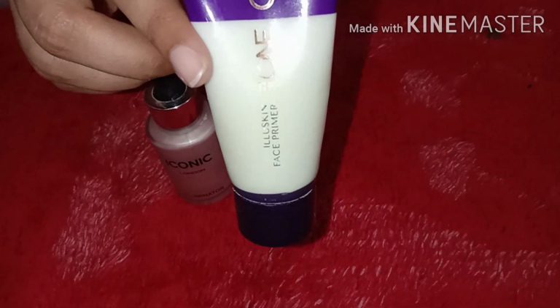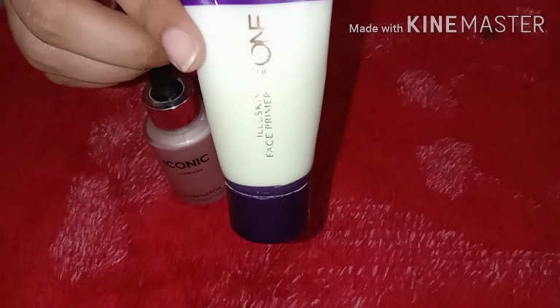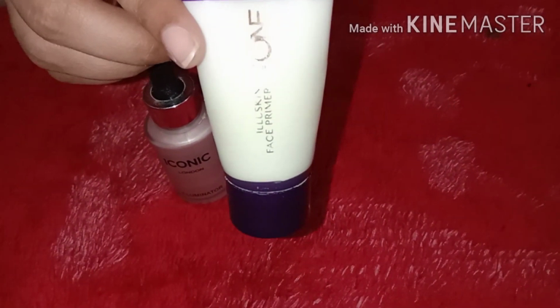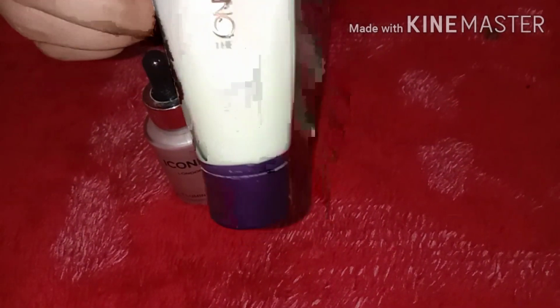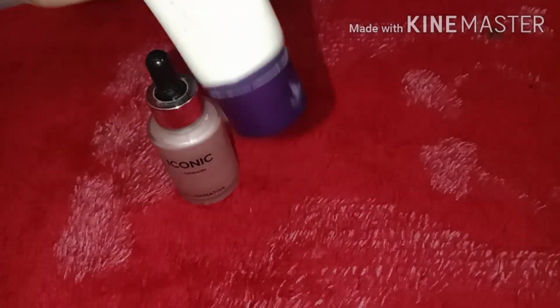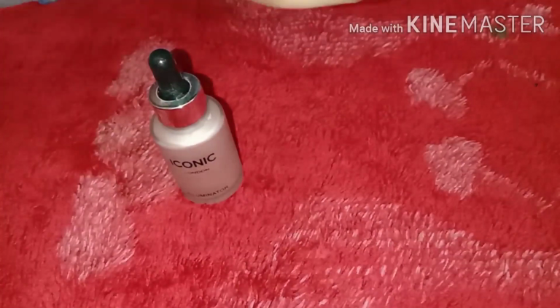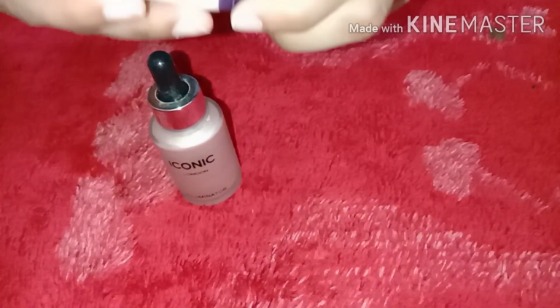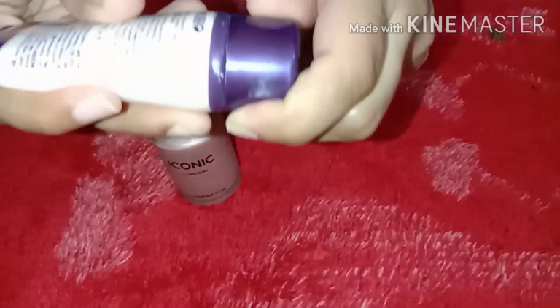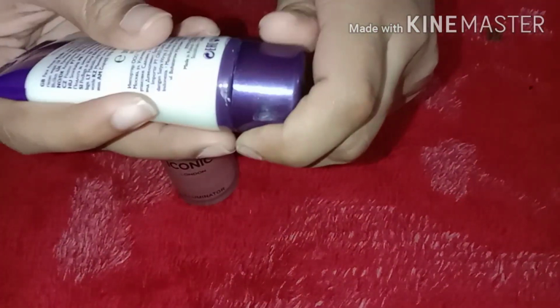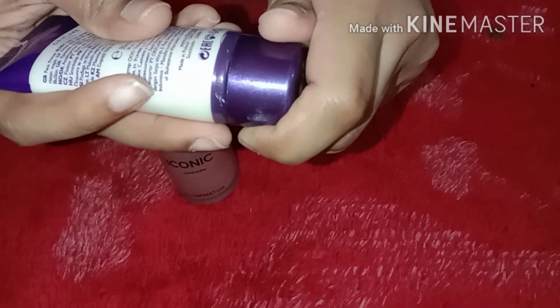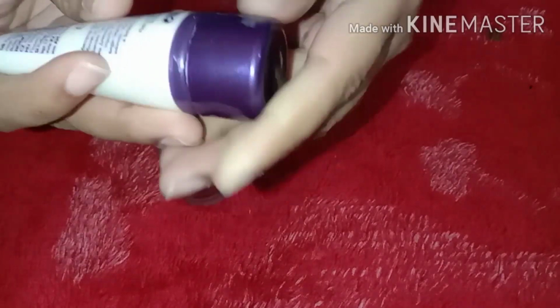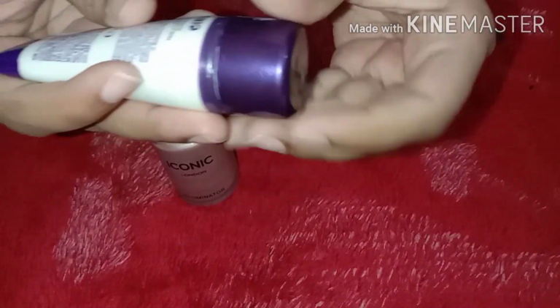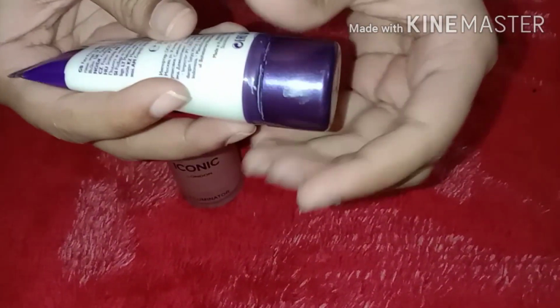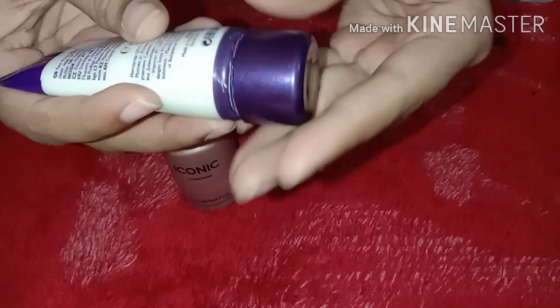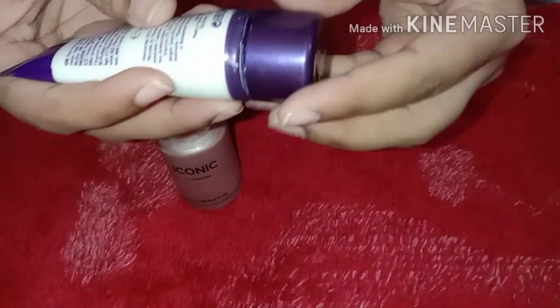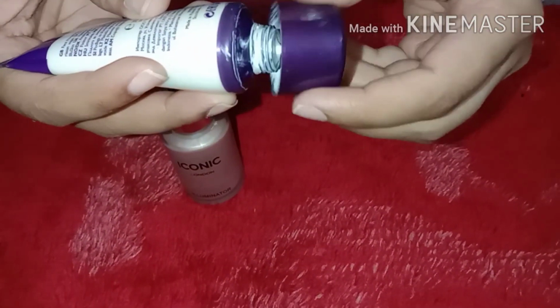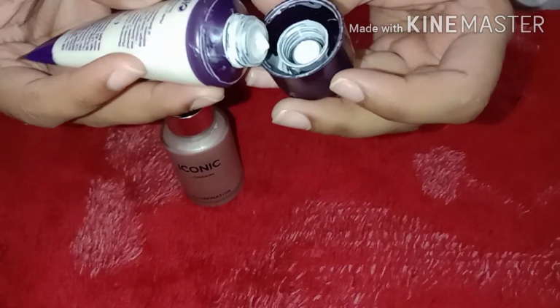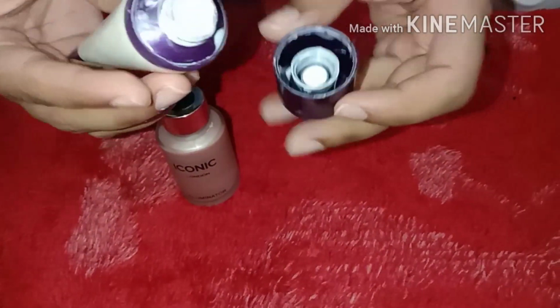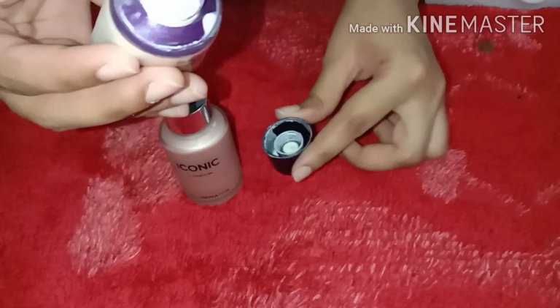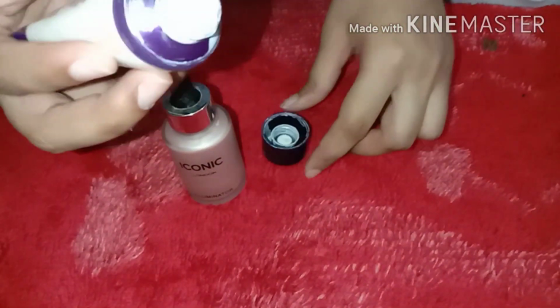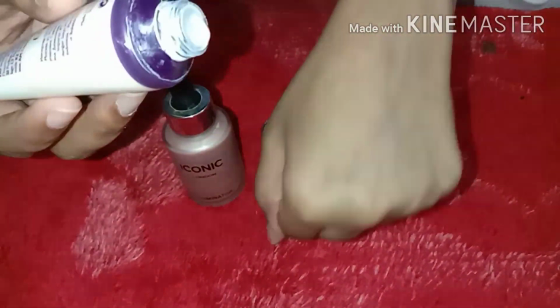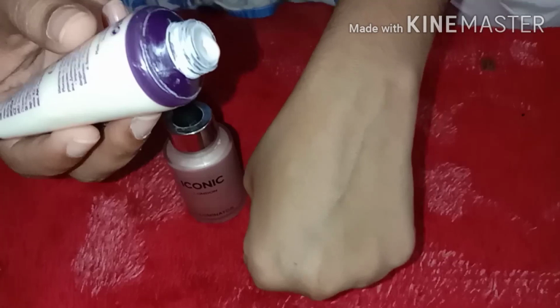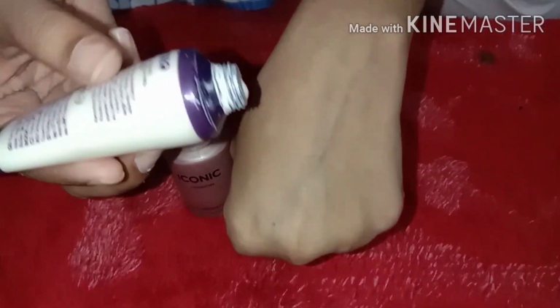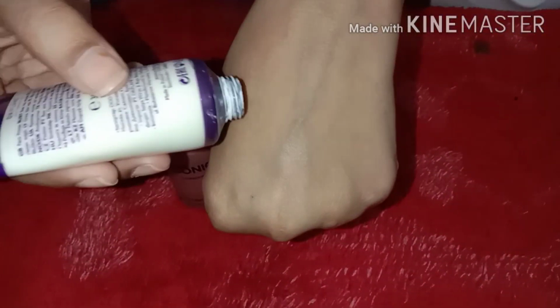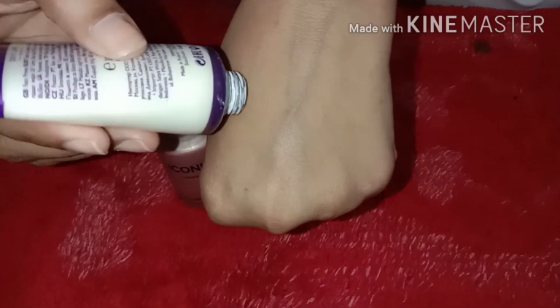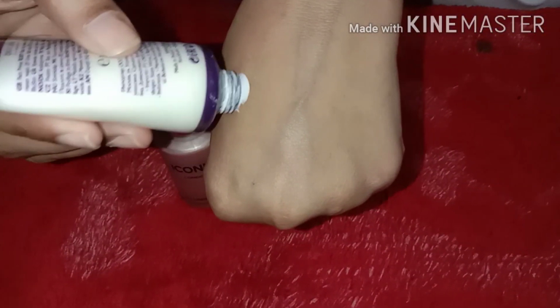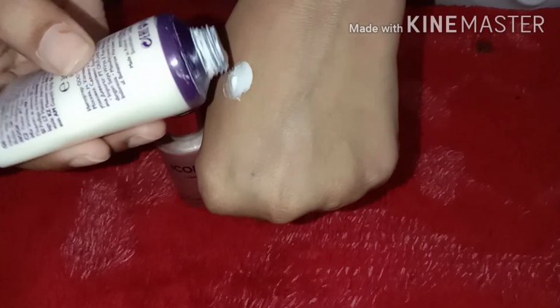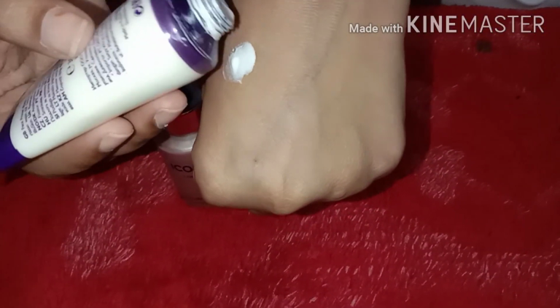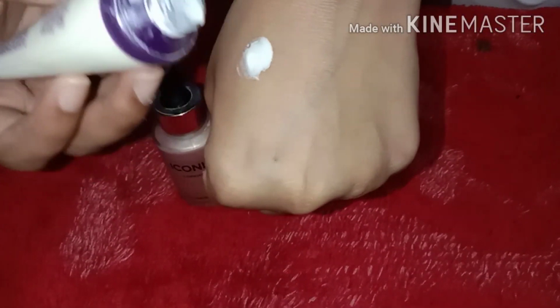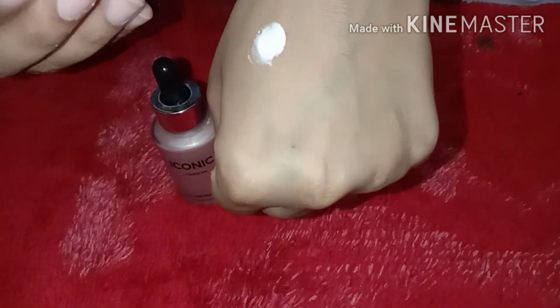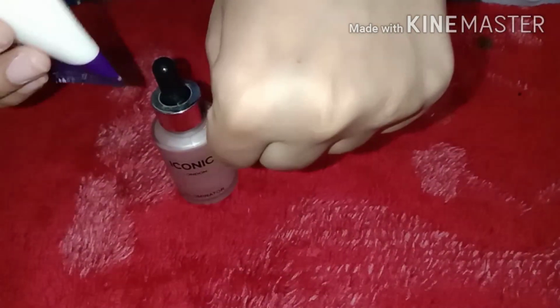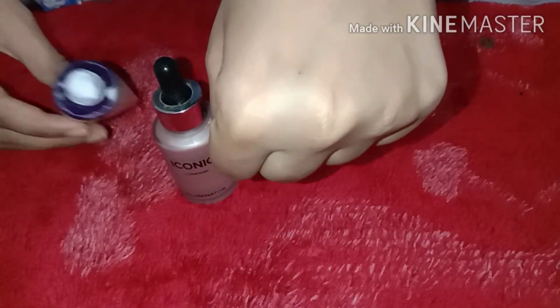If you have a lot of pores and you want to minimize them, then you will need a primer. This is an Oriflame primer and you will get 30 ml of product.